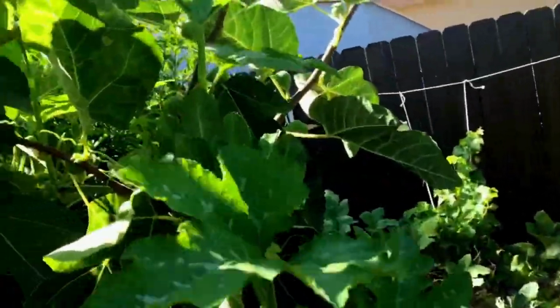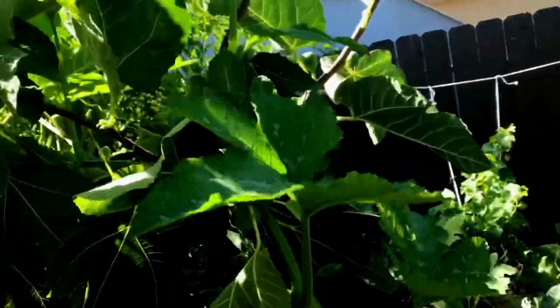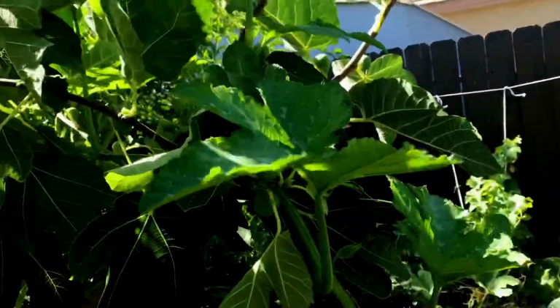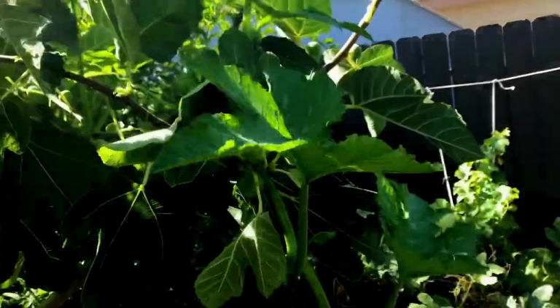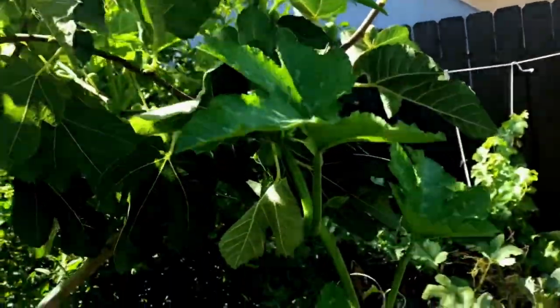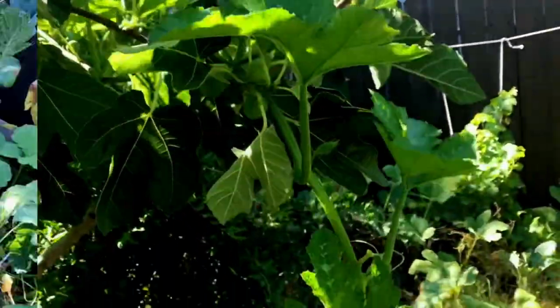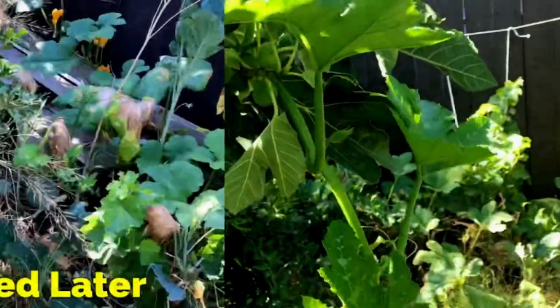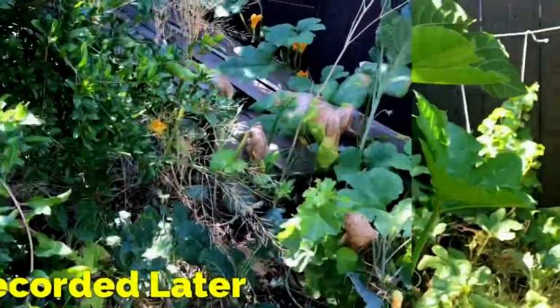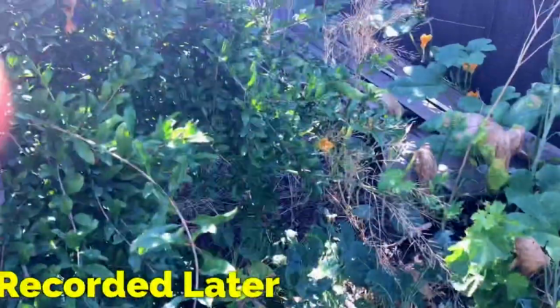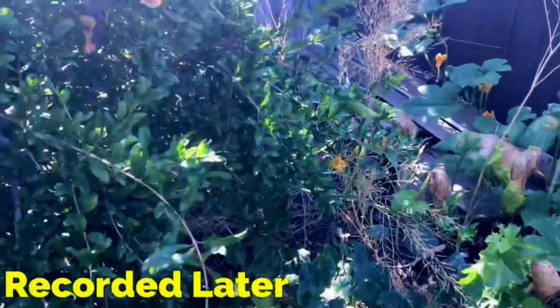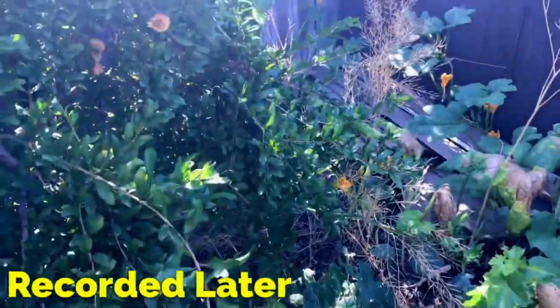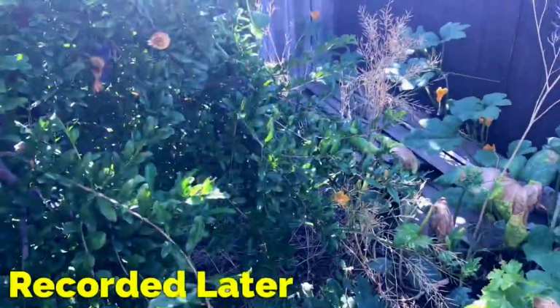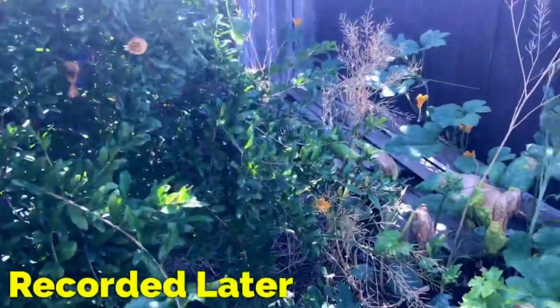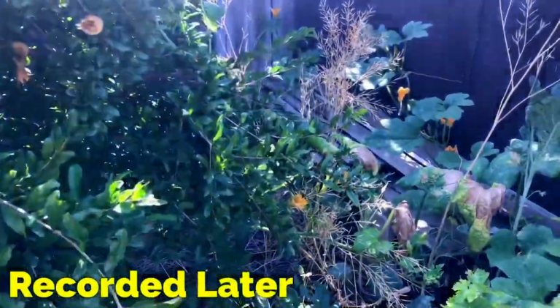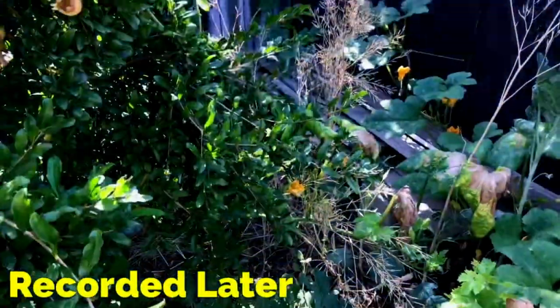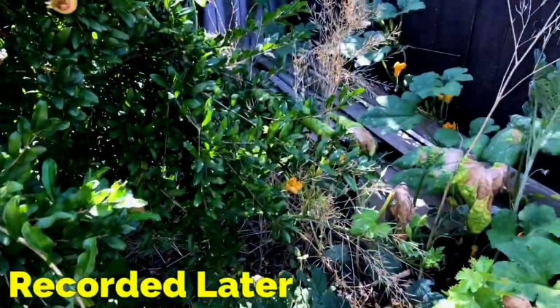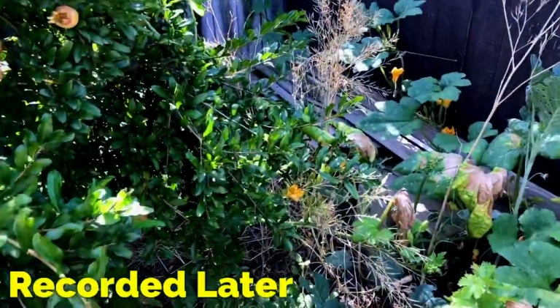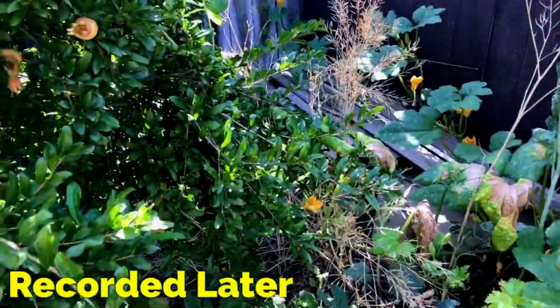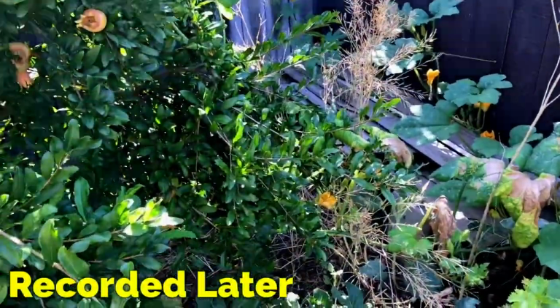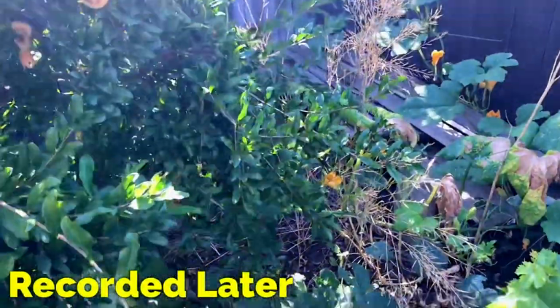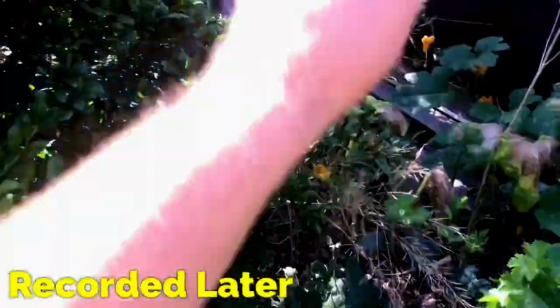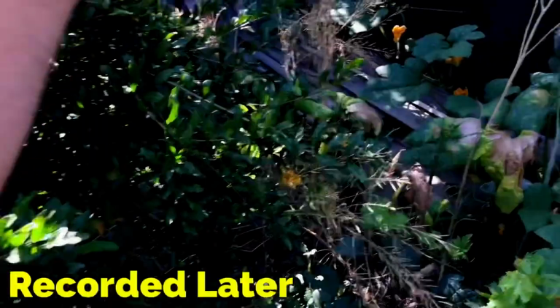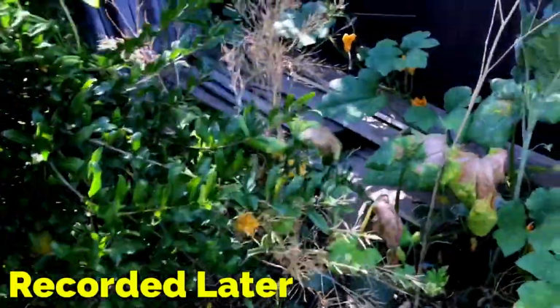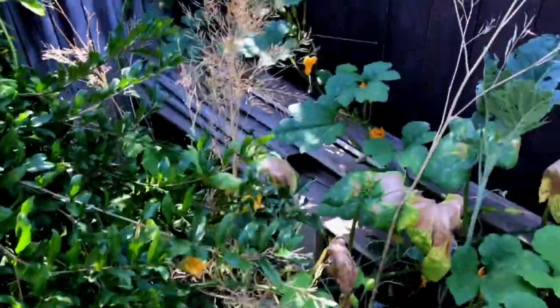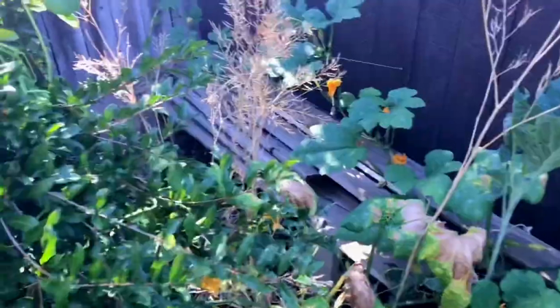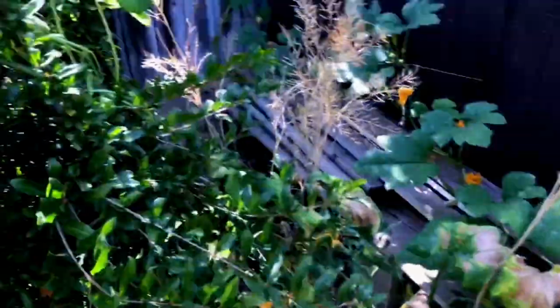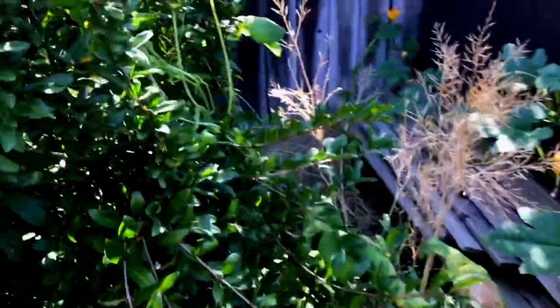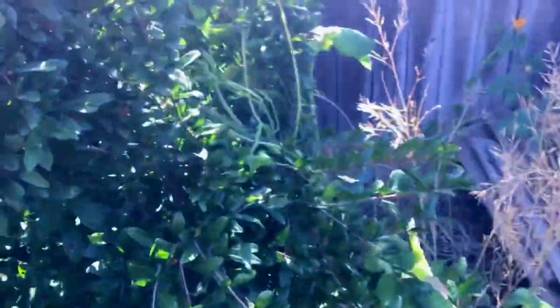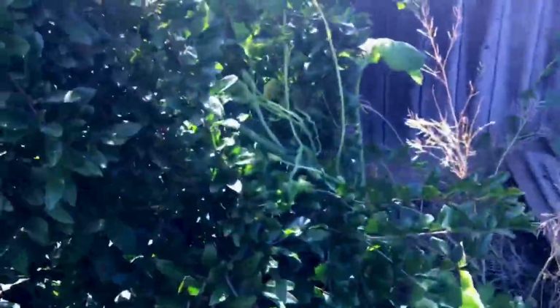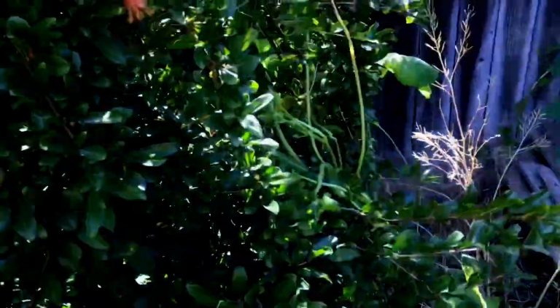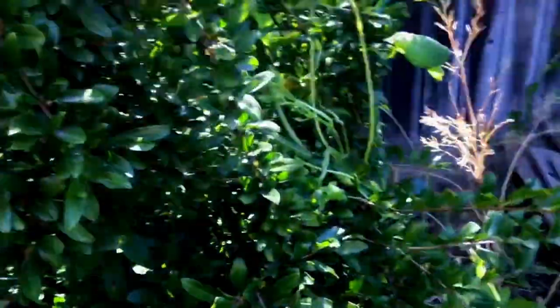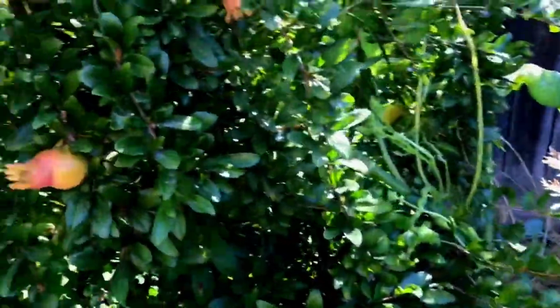I have to remove it because it's going to weigh down this tree. So I'm pruning off the vine. It's a really healthy vine too. It's unfortunate it climbed the tree, but I'm pruning off the vine.